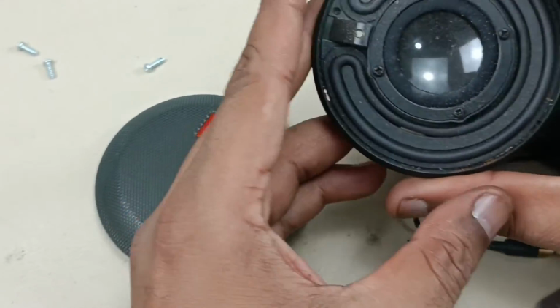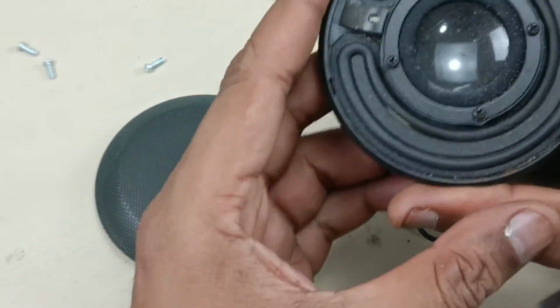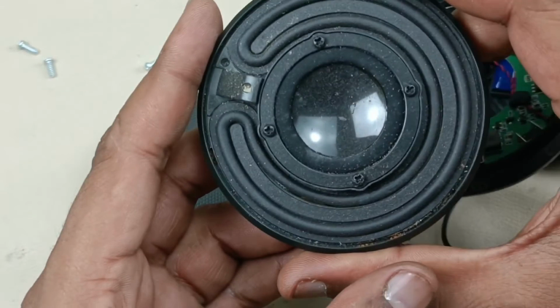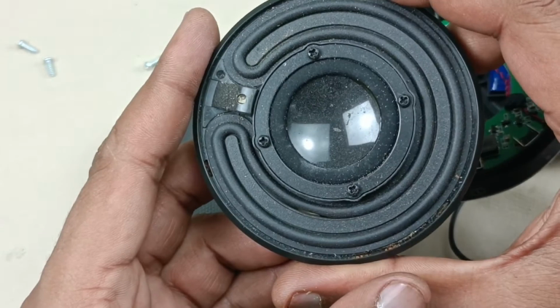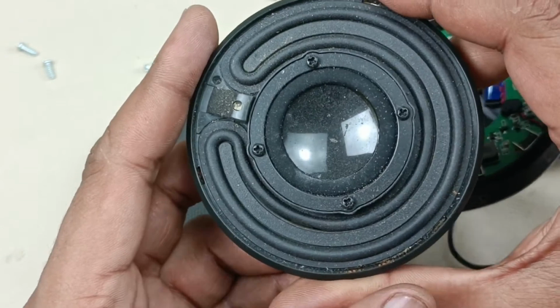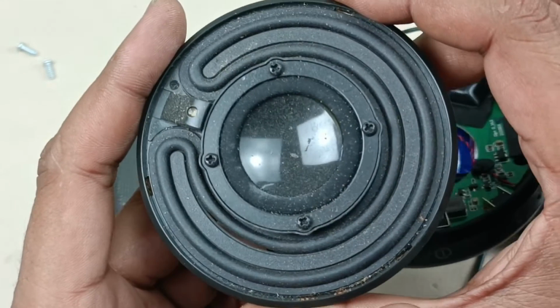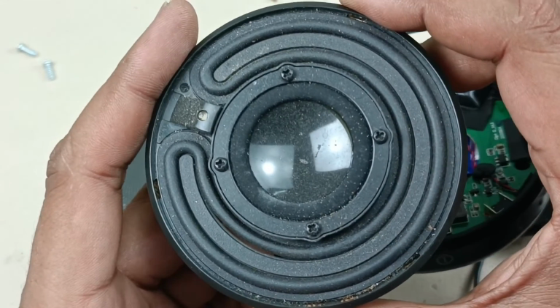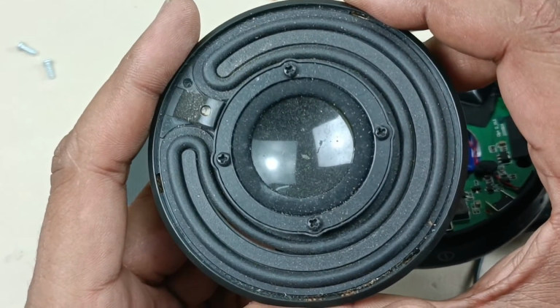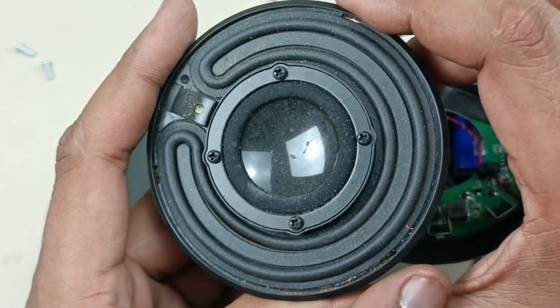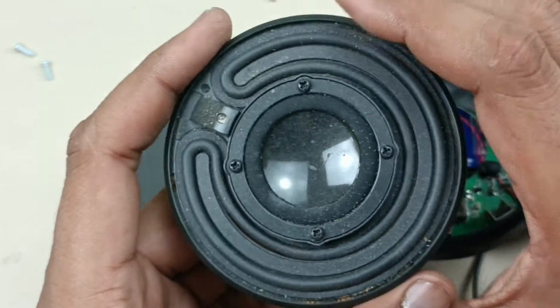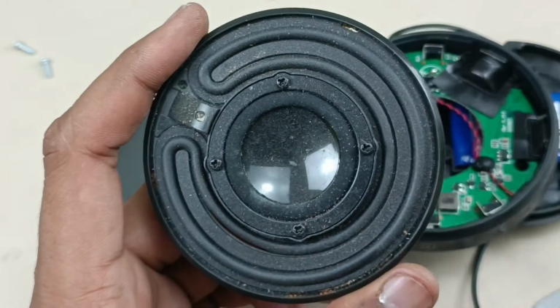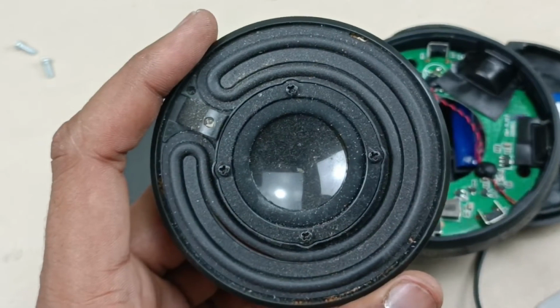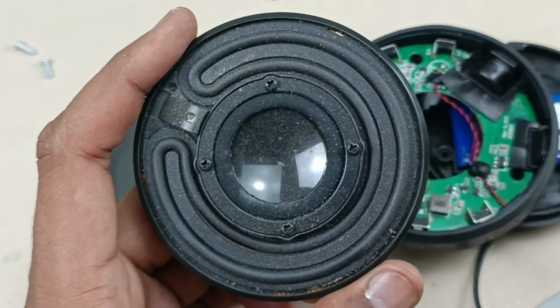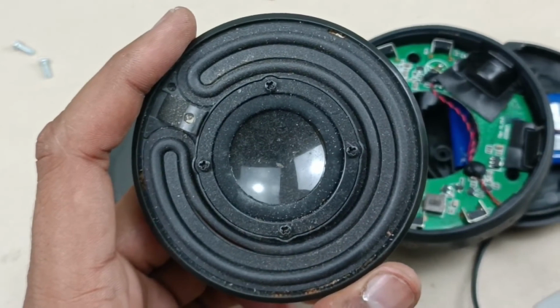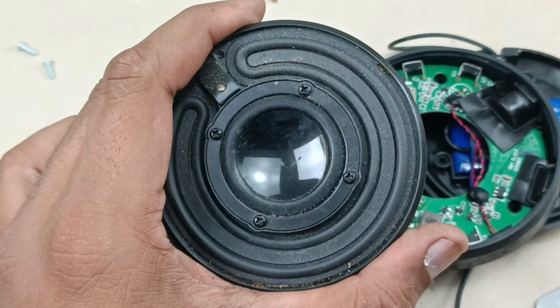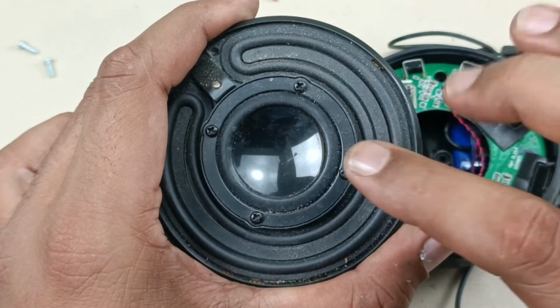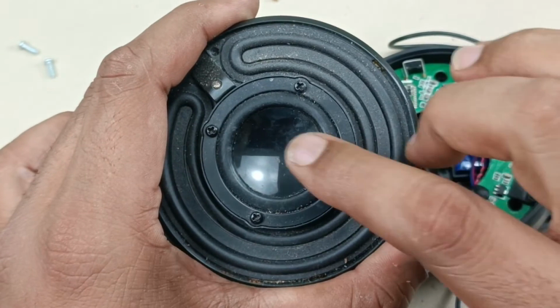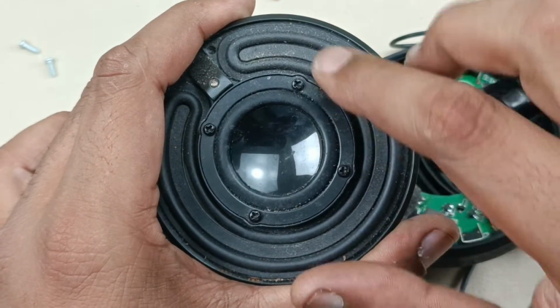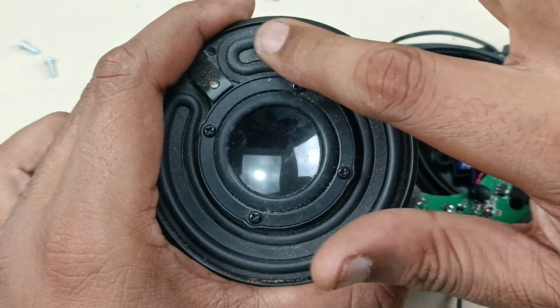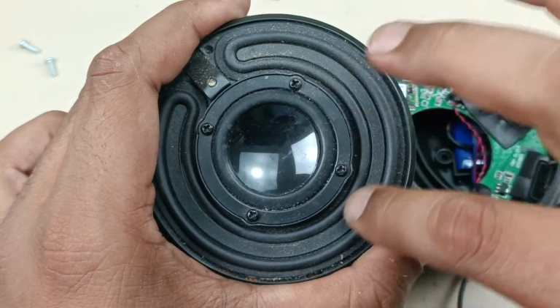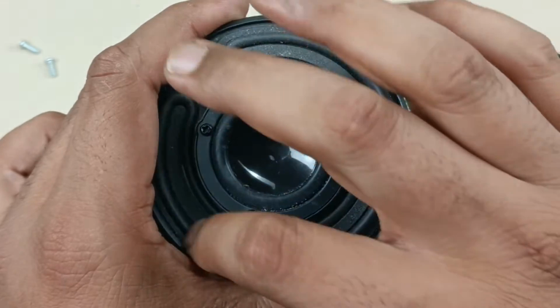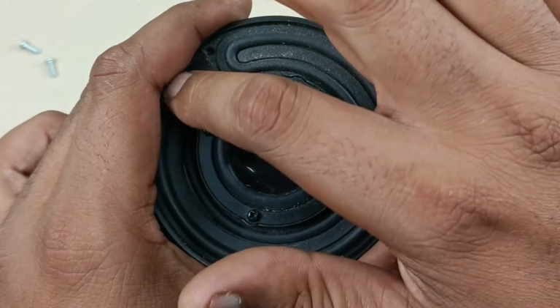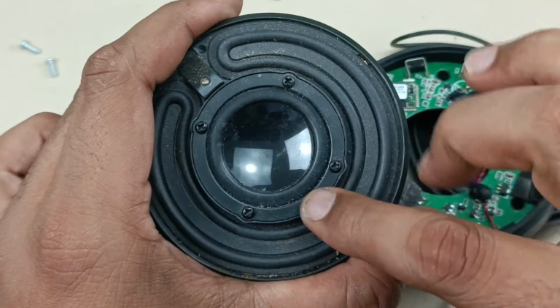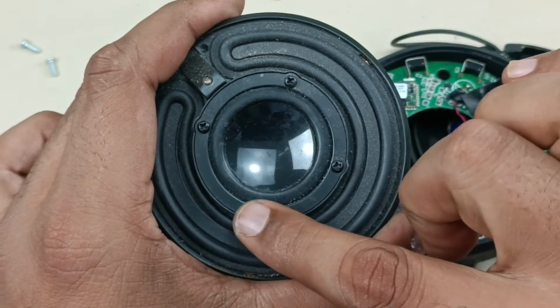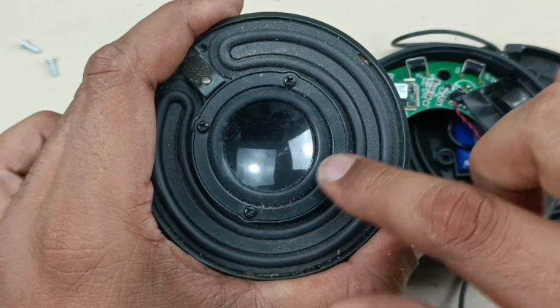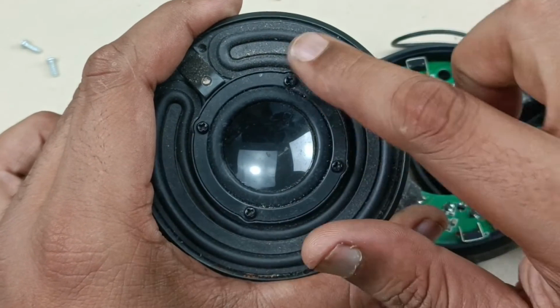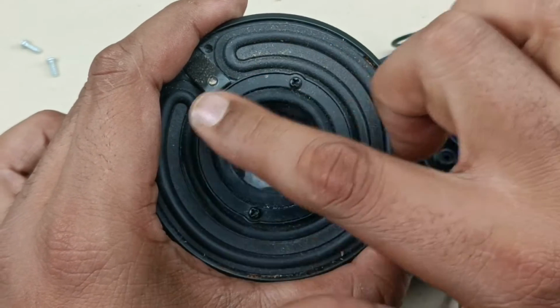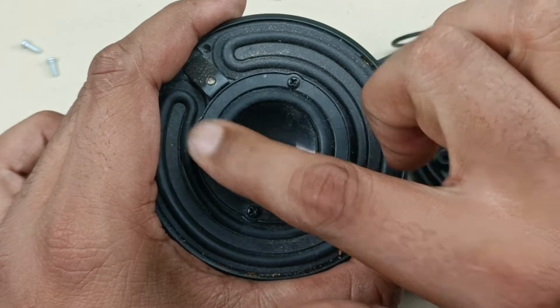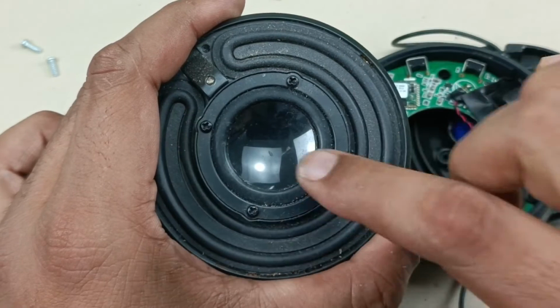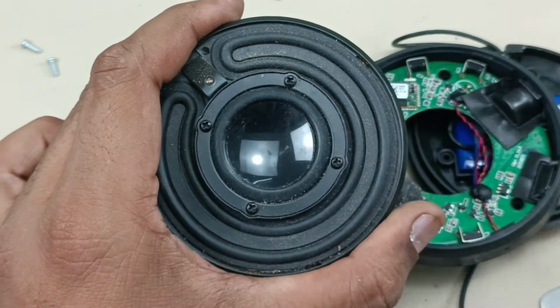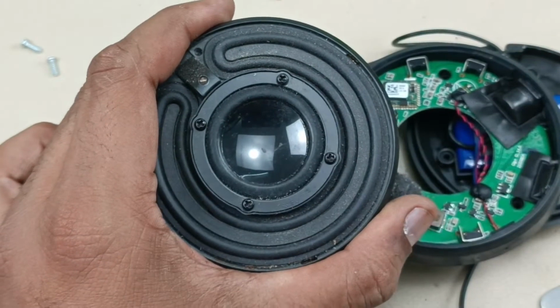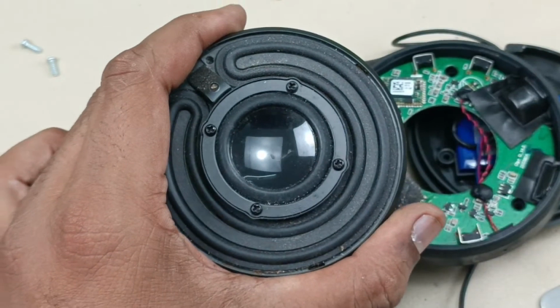This is the driver, 40 mm. Let me clean it. This is the base radiator, base reflector. There are four screws to remove the driver — let us remove that.